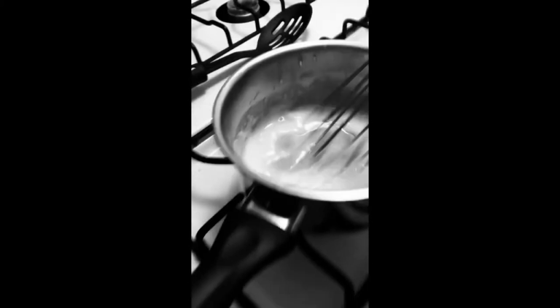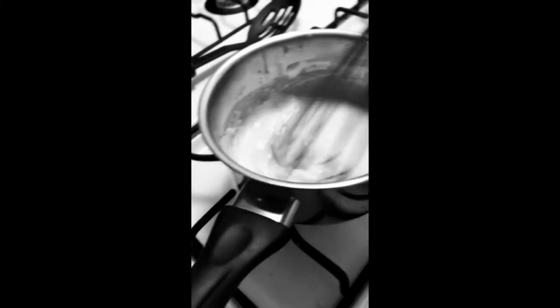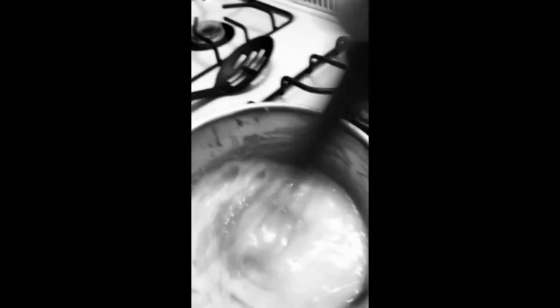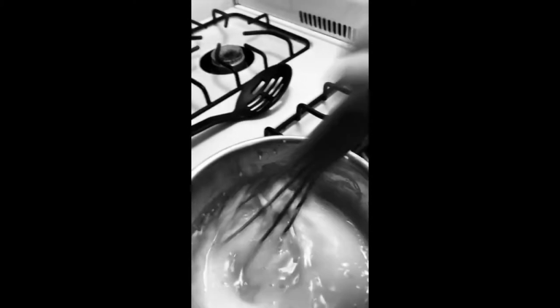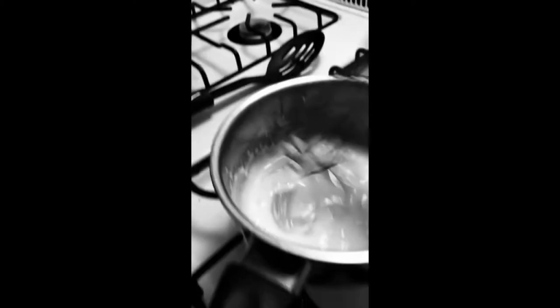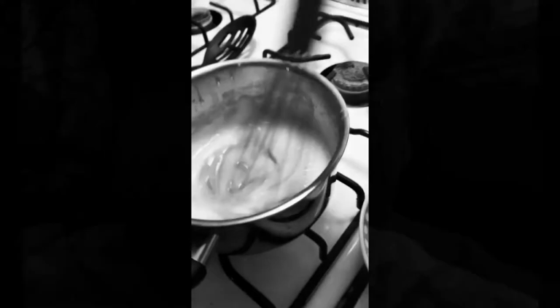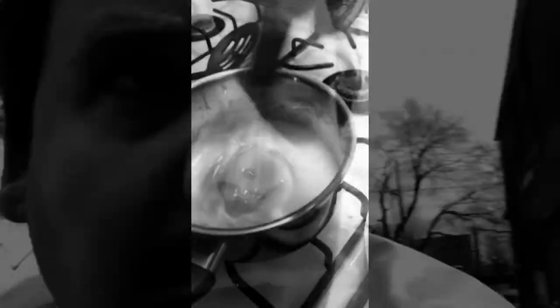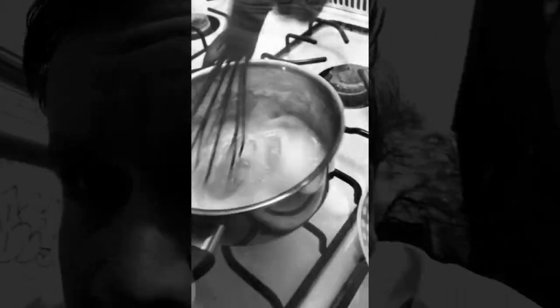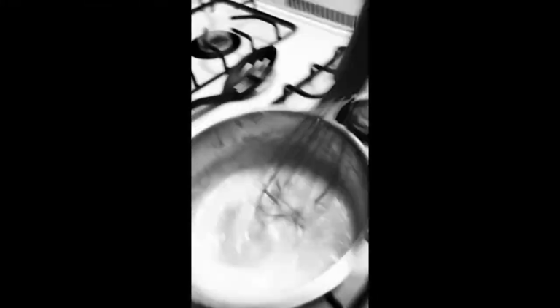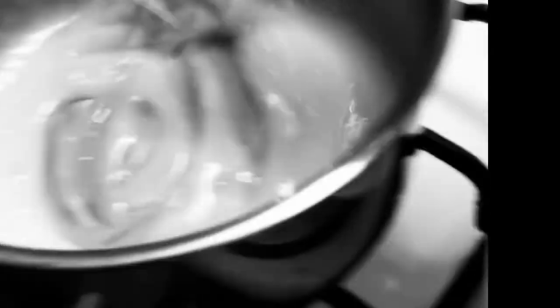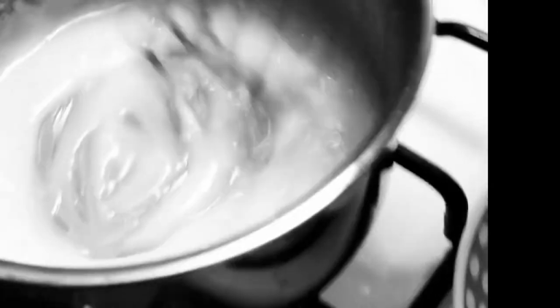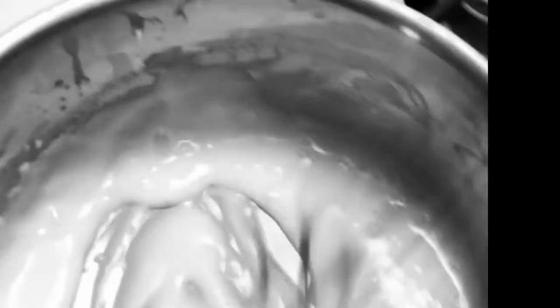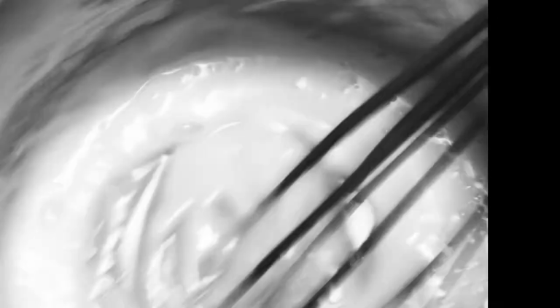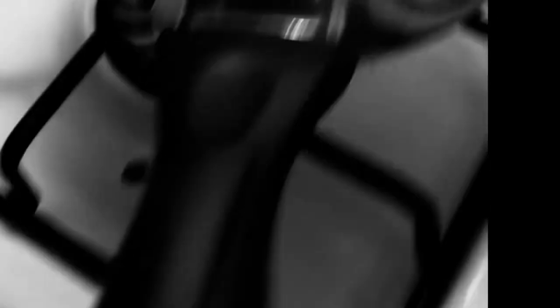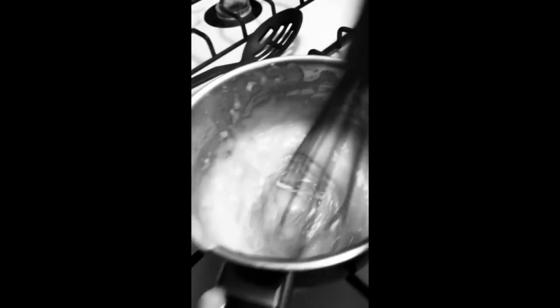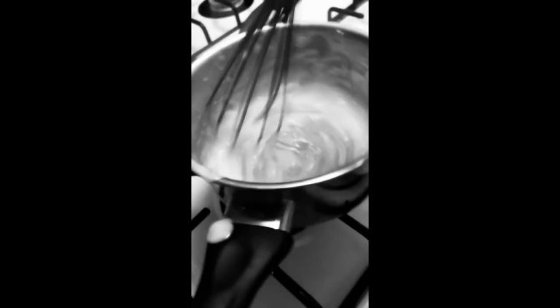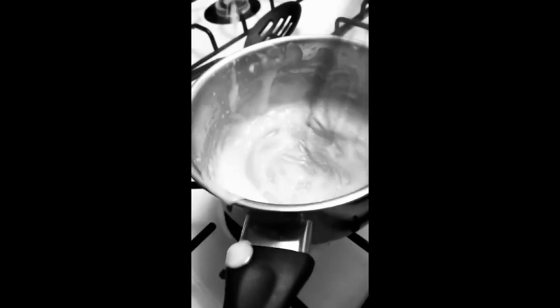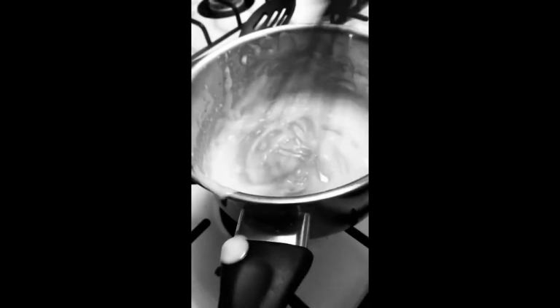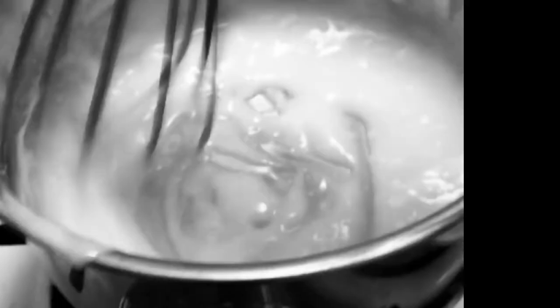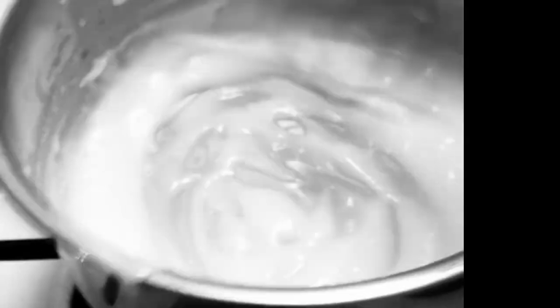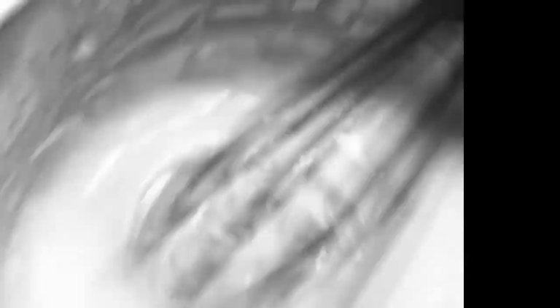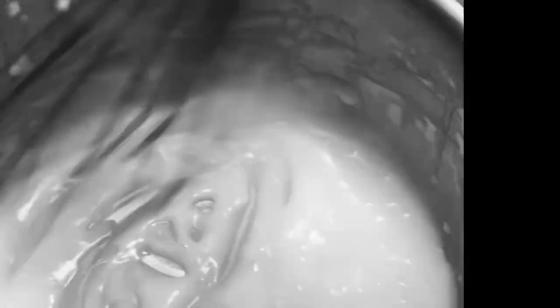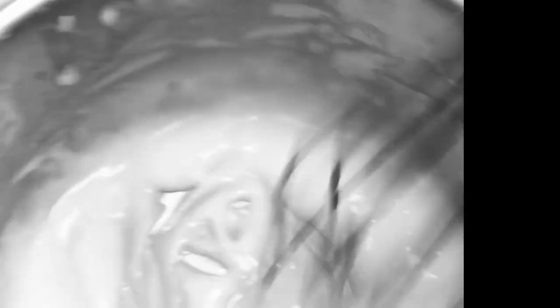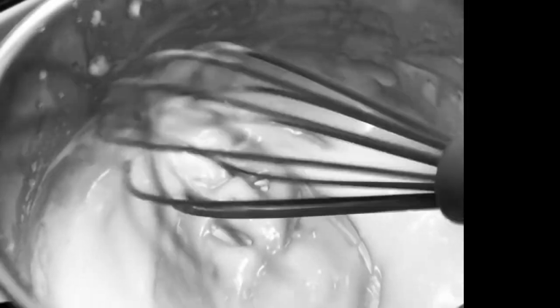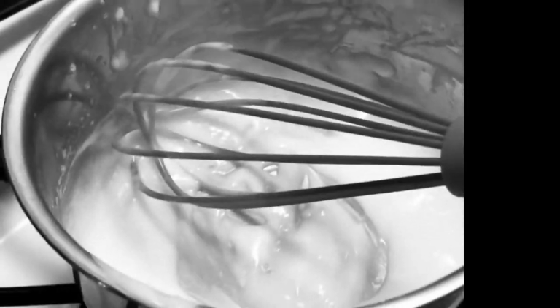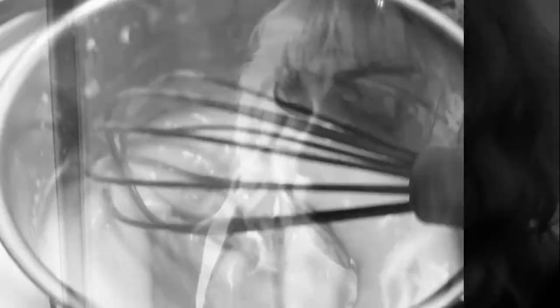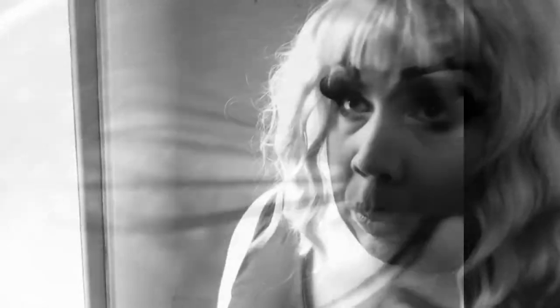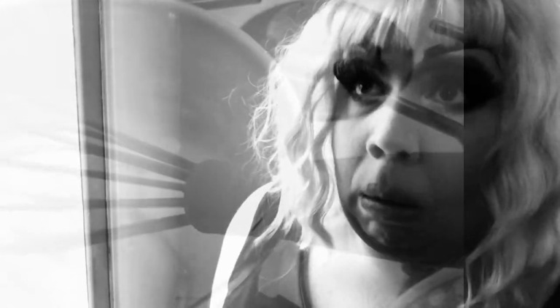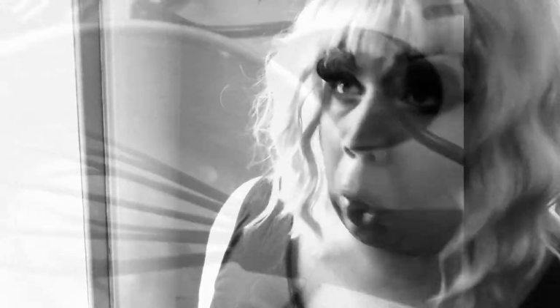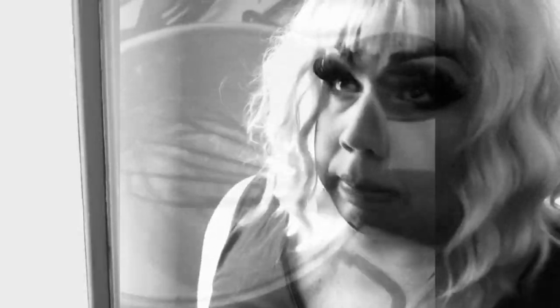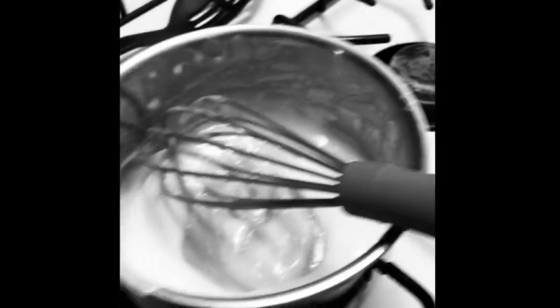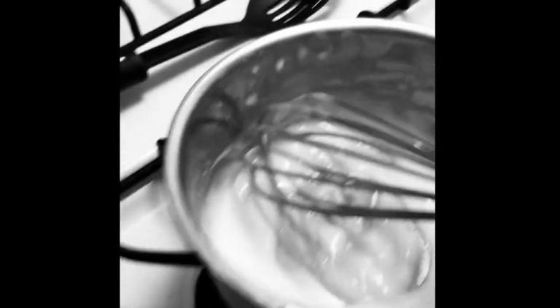See how the sauce is thickening? Just like your waistline, you loser. Take it off the heat pretty soon. If you do it right and keep stirring, you'll get a nice creamy sauce. Isn't it nice when things actually work out in life? Season with some salt.